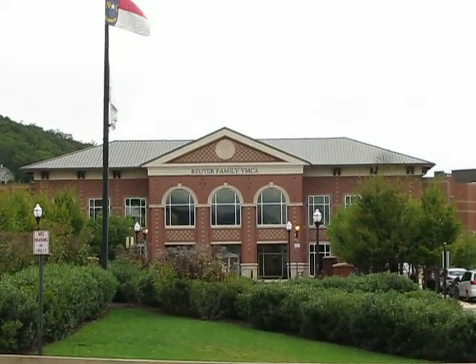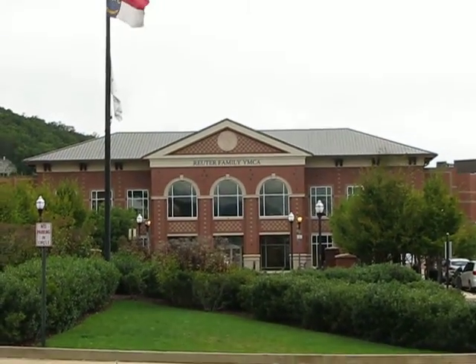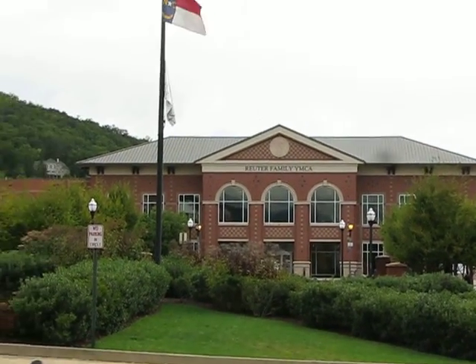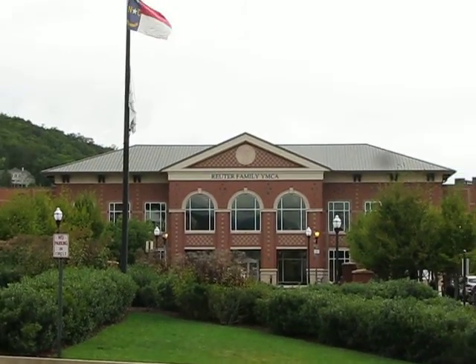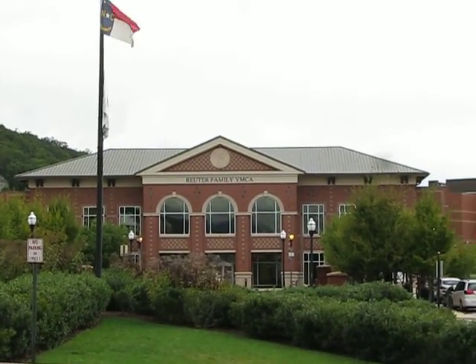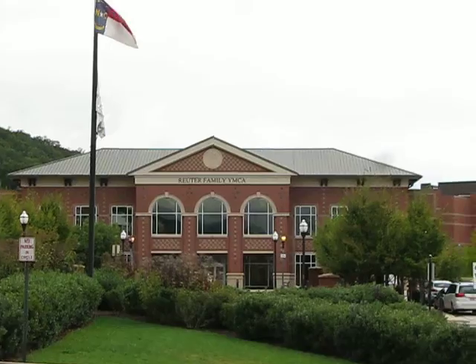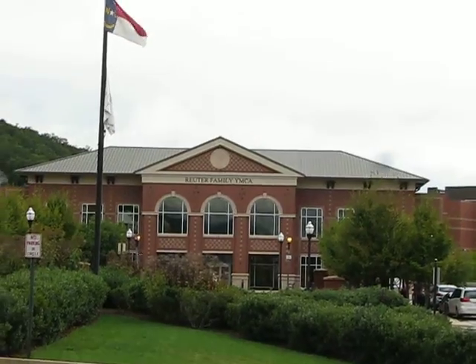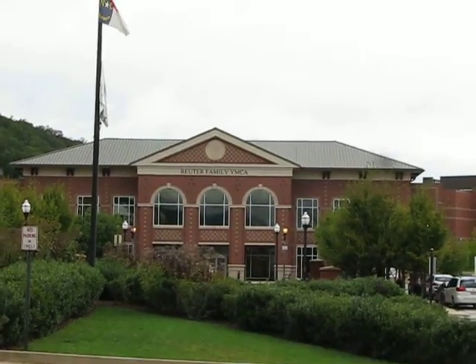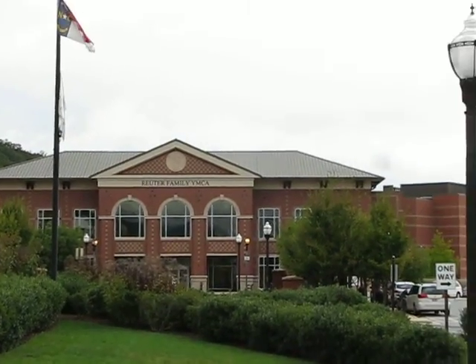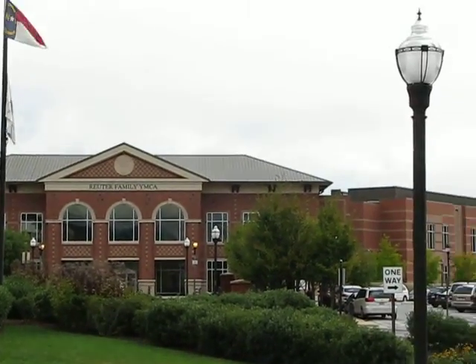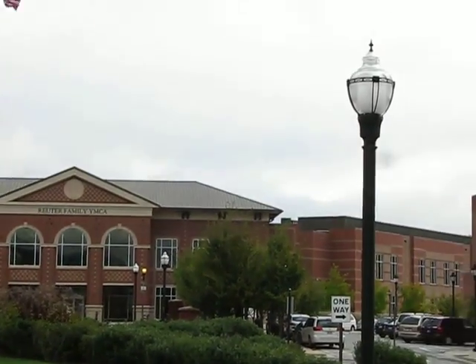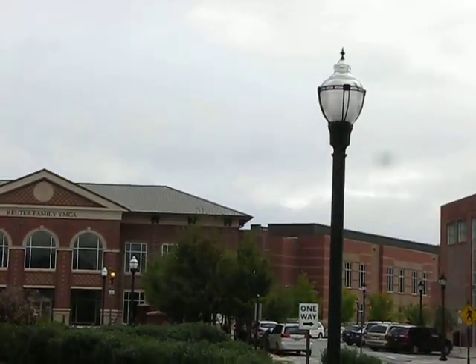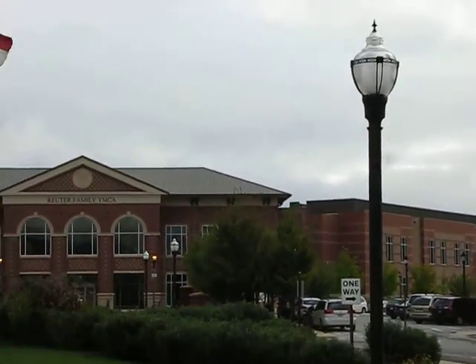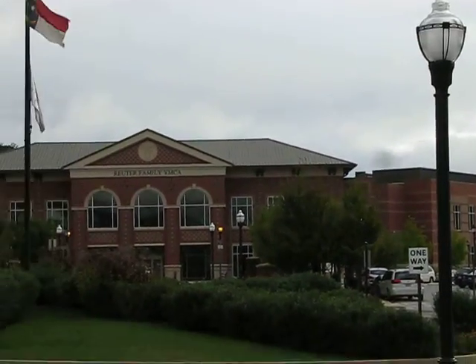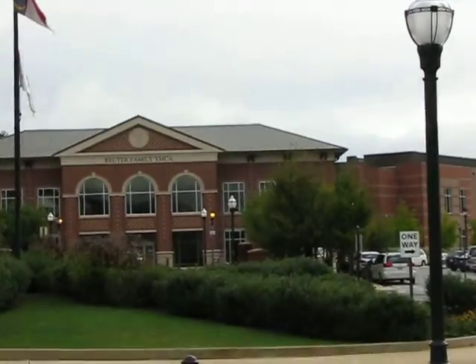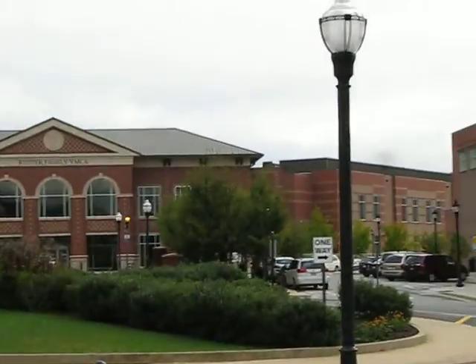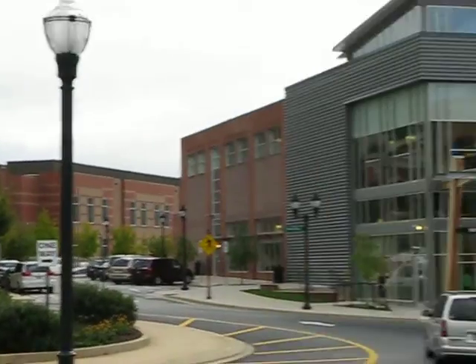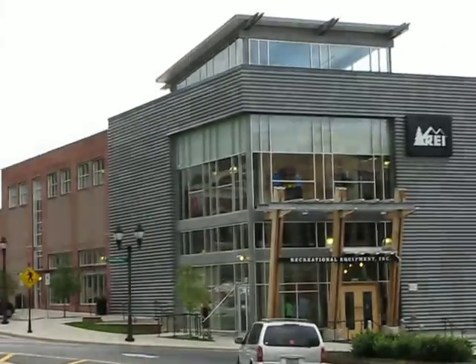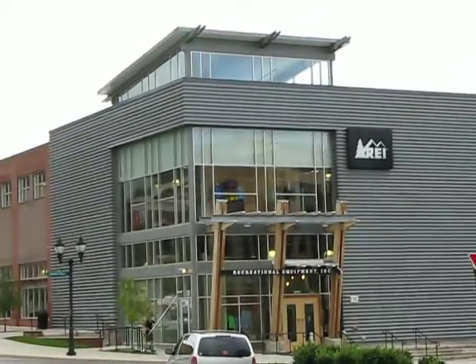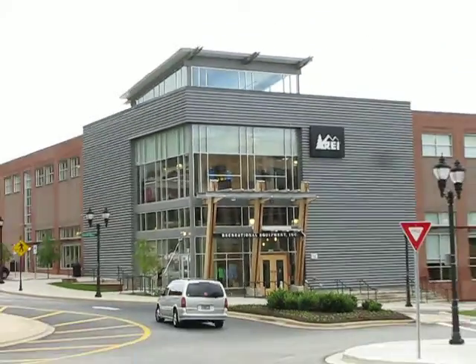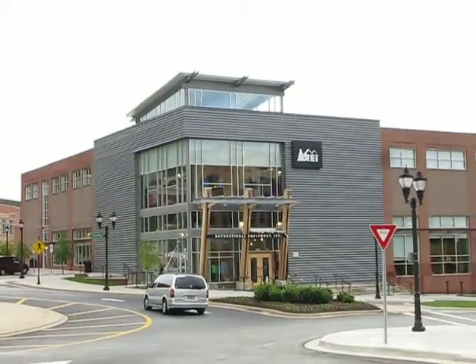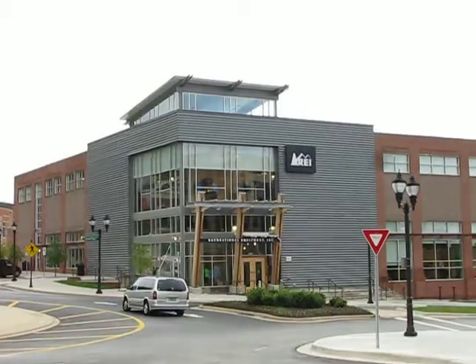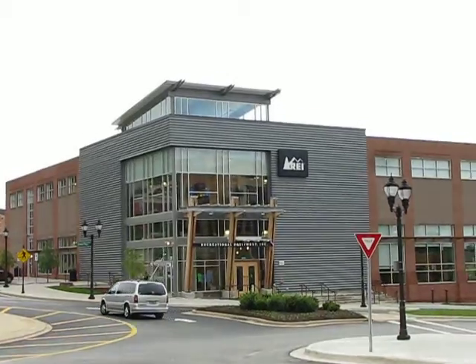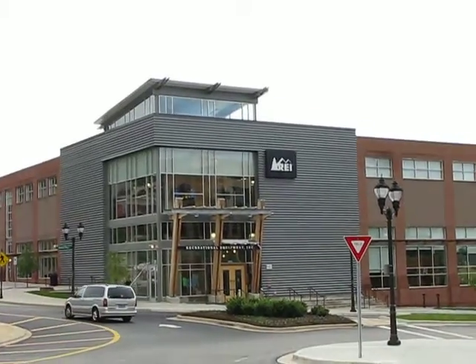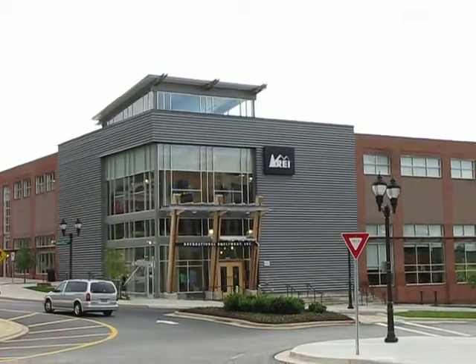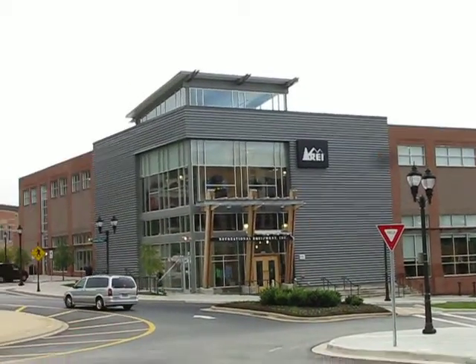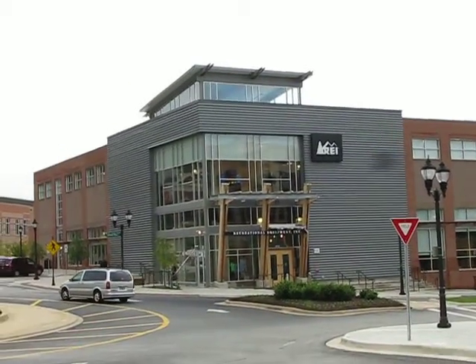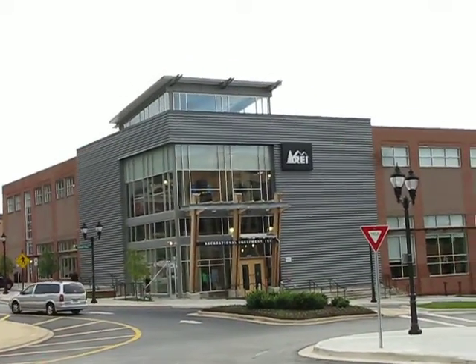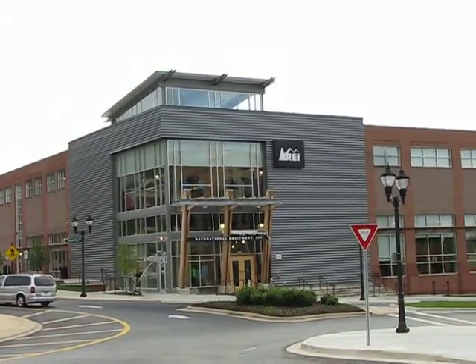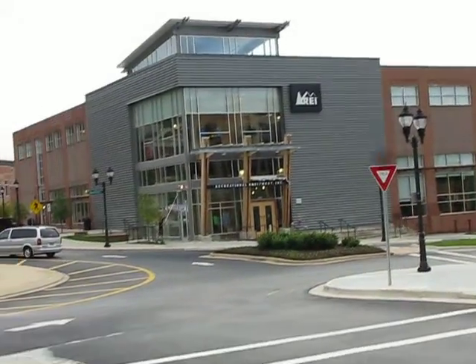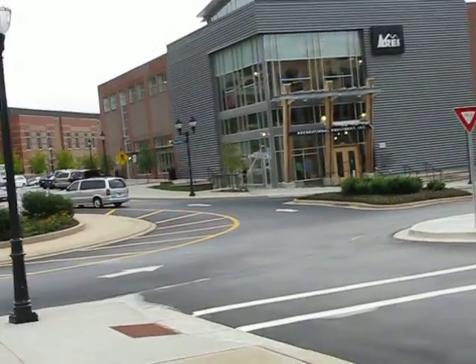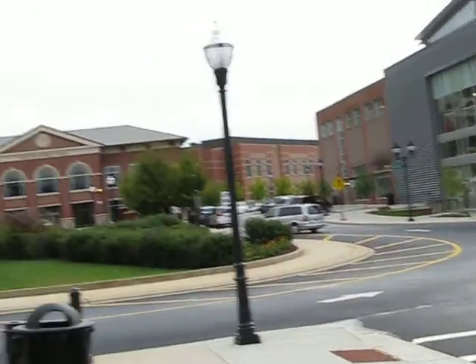That big building in front of us is a YMCA. It has an indoor pool, indoor track, great fitness center, that sort of thing. There's the REI — if you don't know REI, it's a great sporting goods place for outdoor recreation.